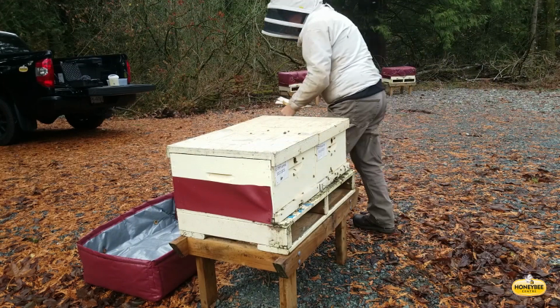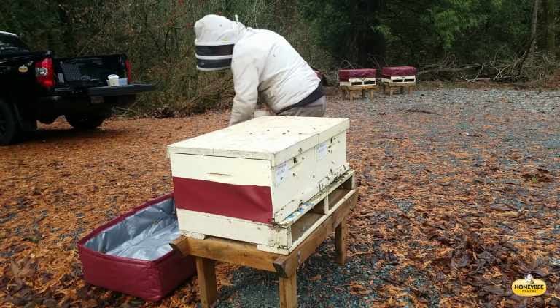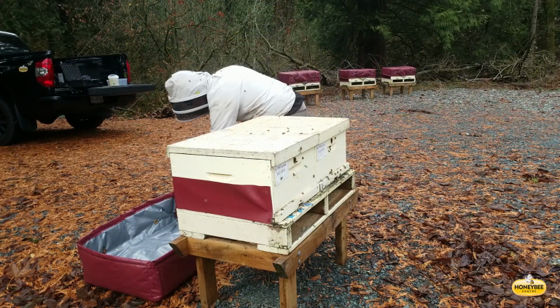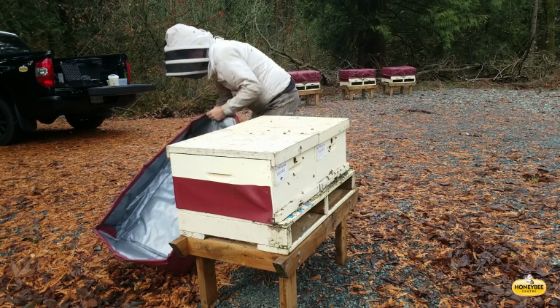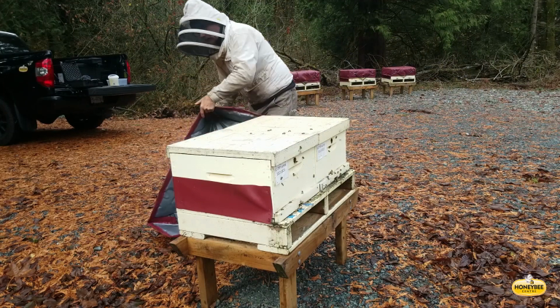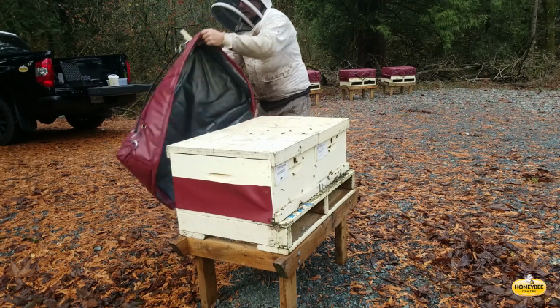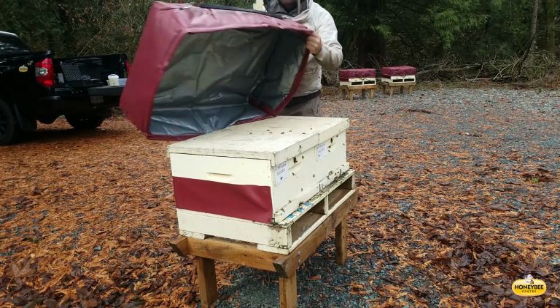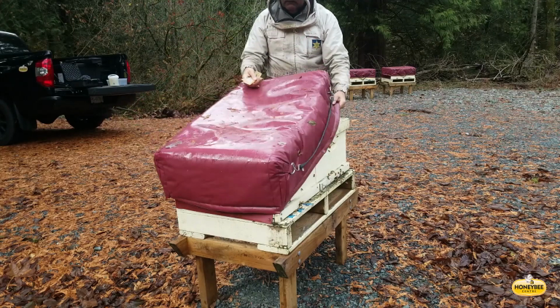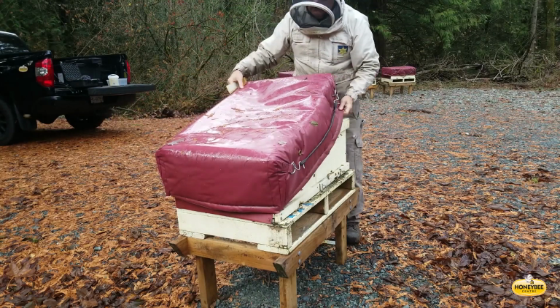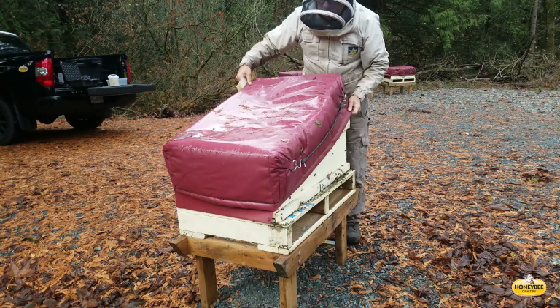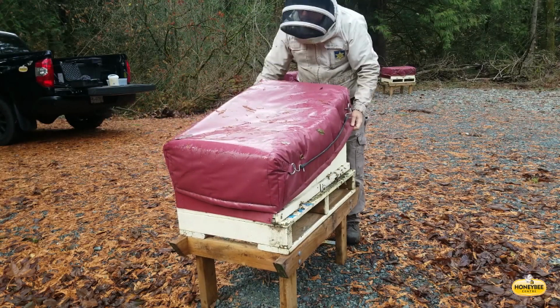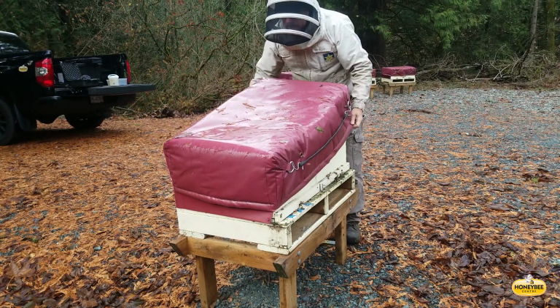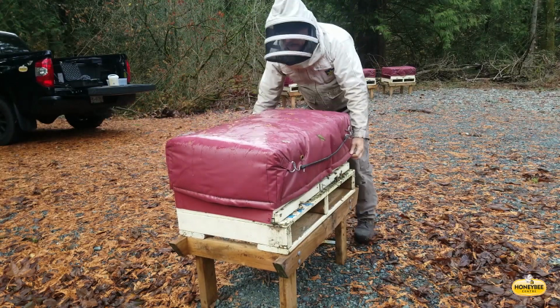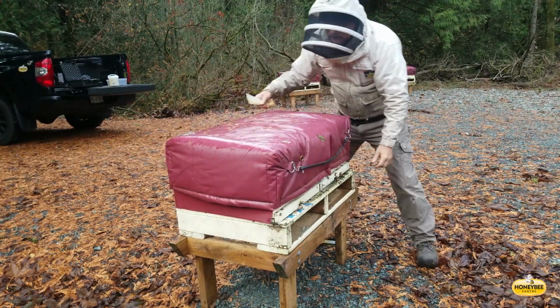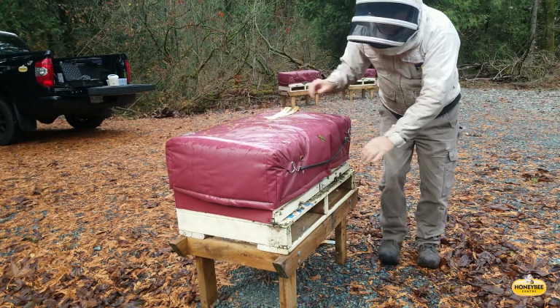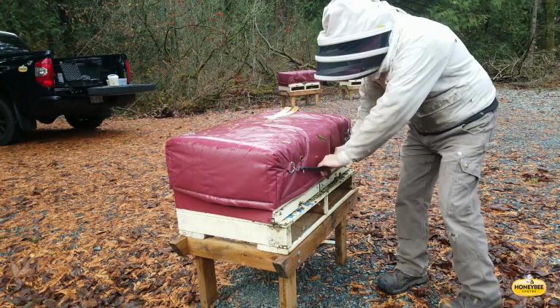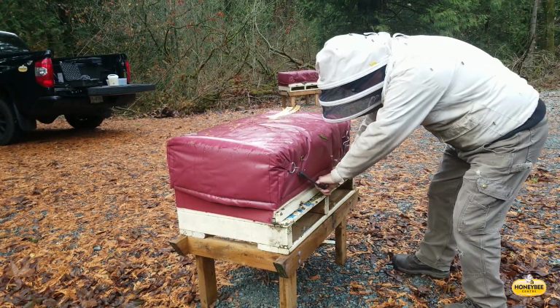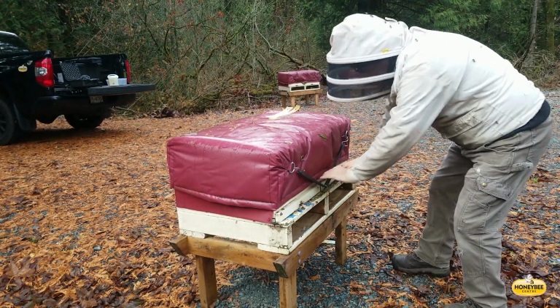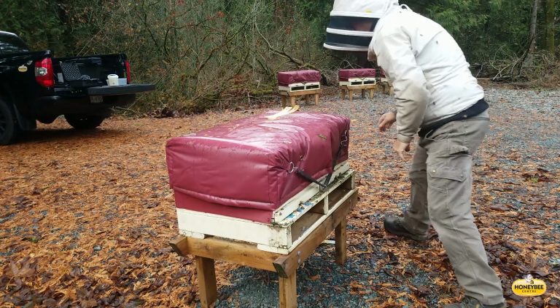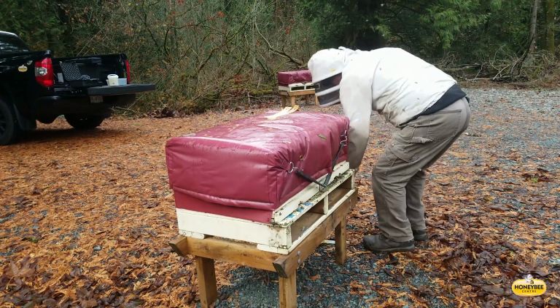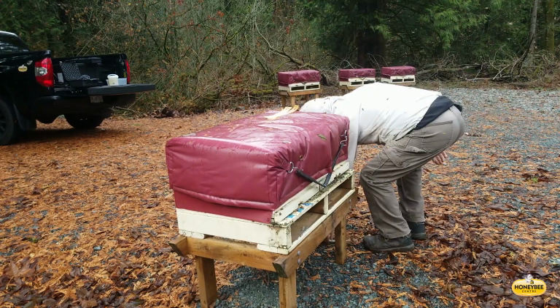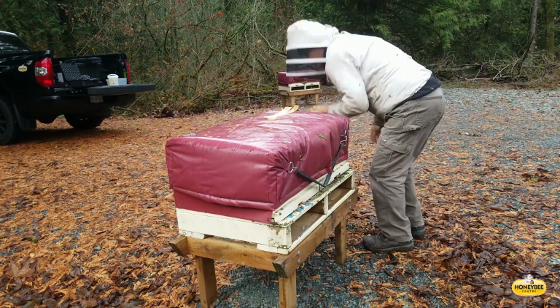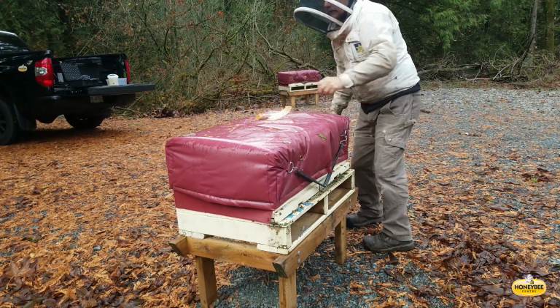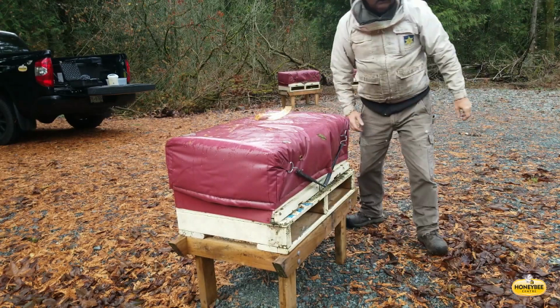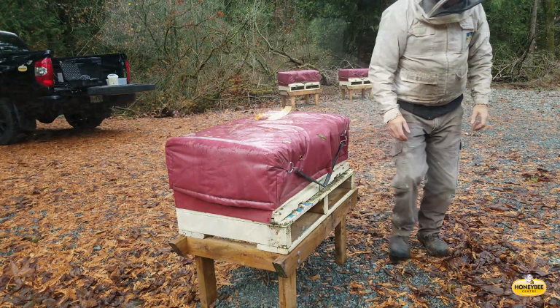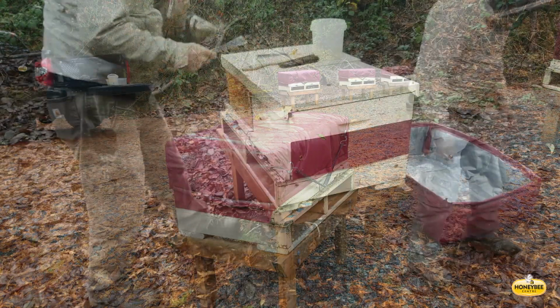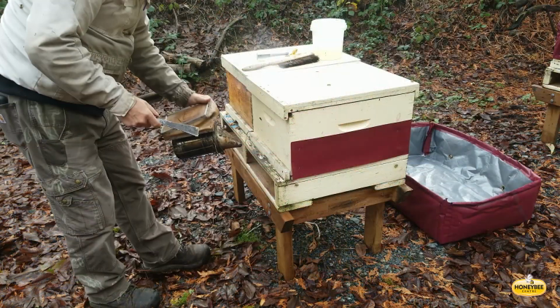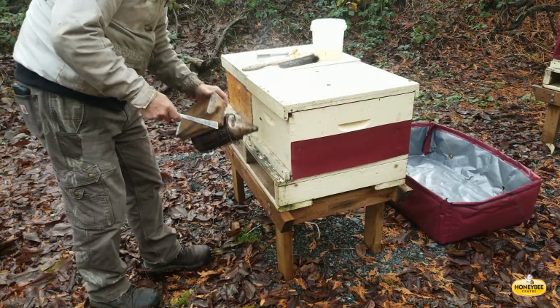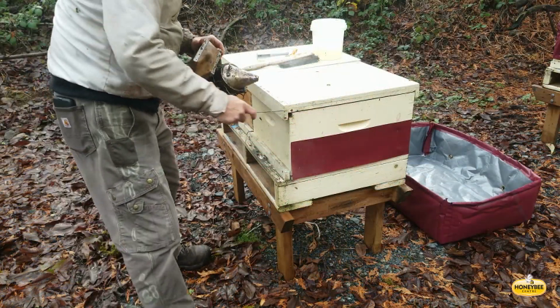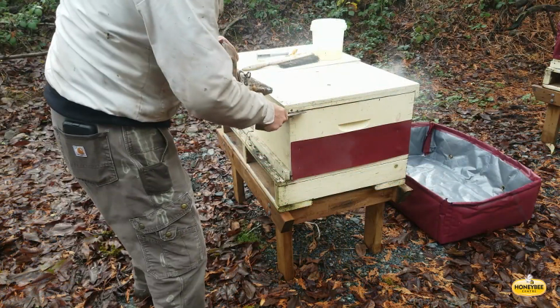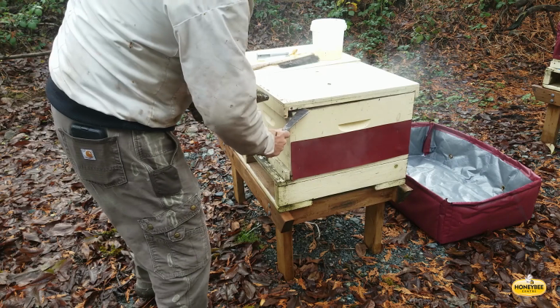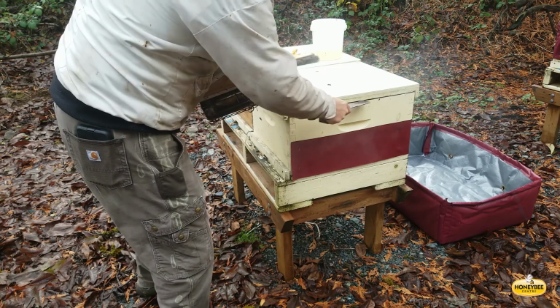Those tarps are really good and super handy. They could be a little bit longer so they cover more towards the entrance, but with that one bungee cord on a hook, they hold down in the strongest windstorm. They're great, and the bees are warm — actually hot inside in the spring.